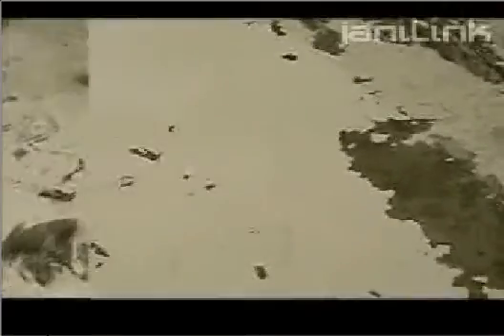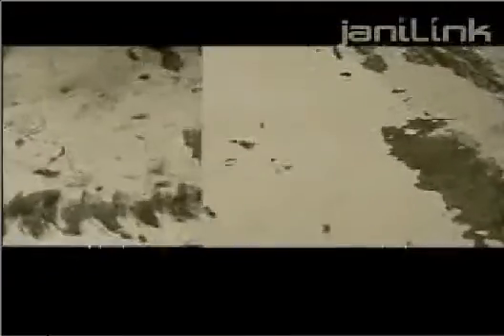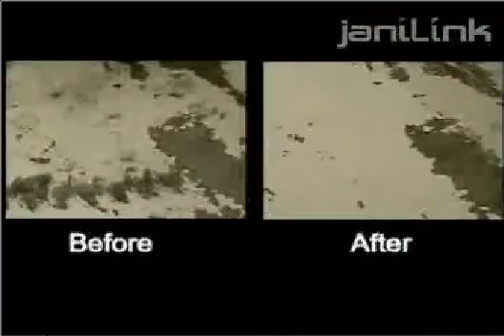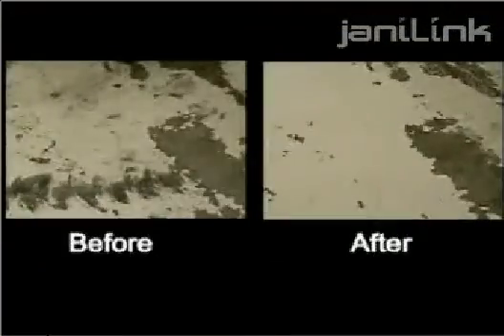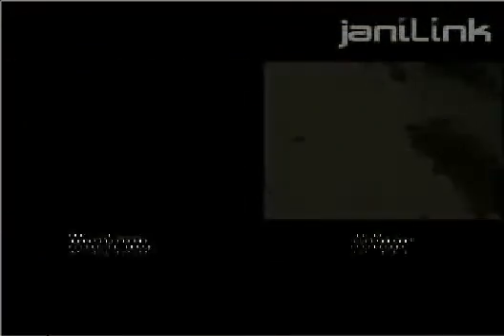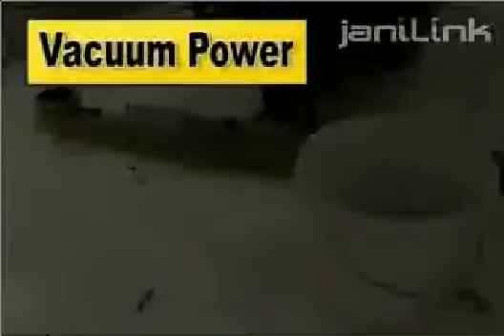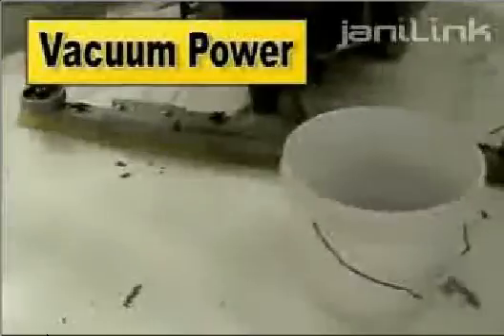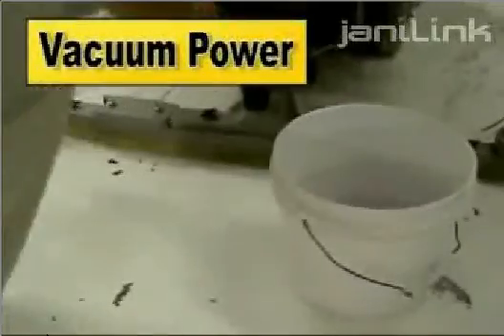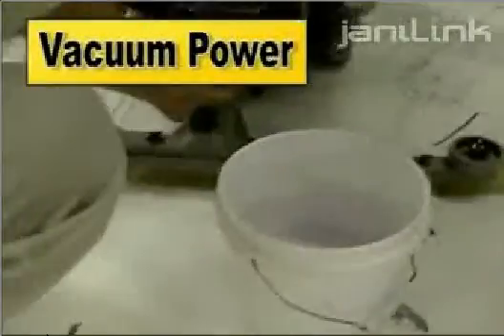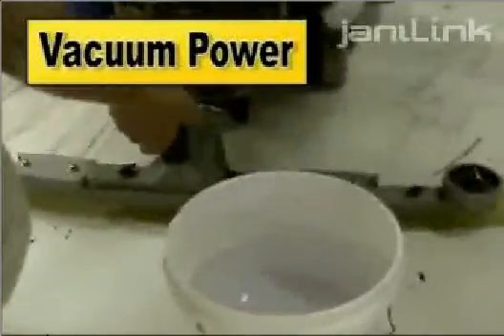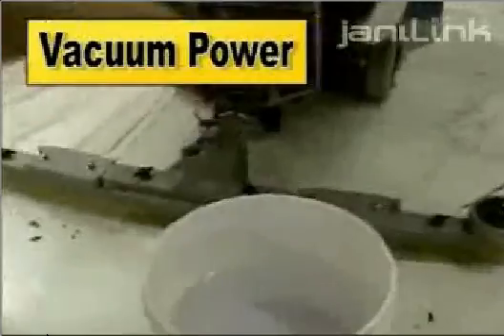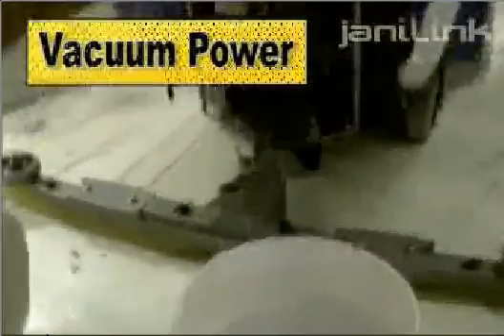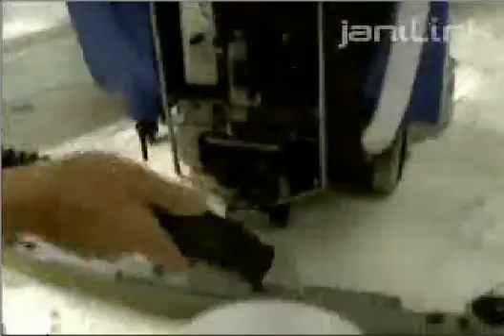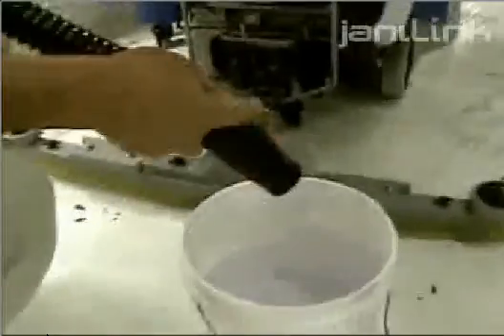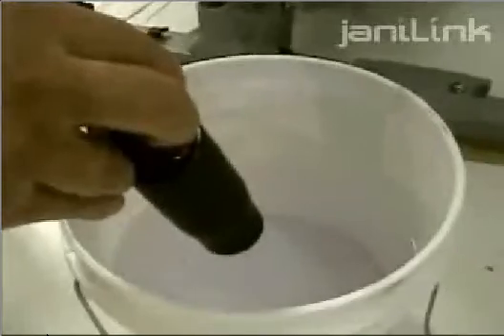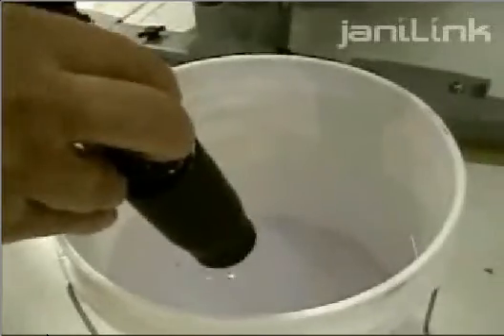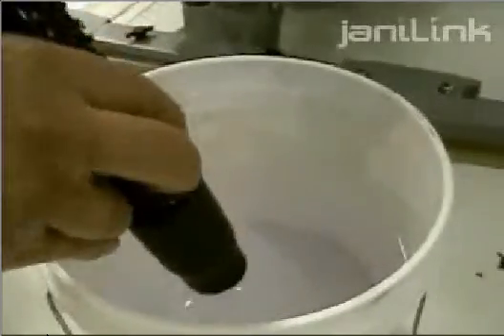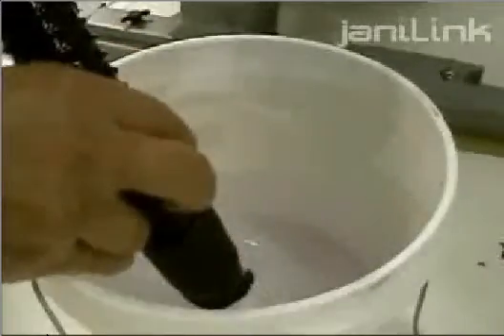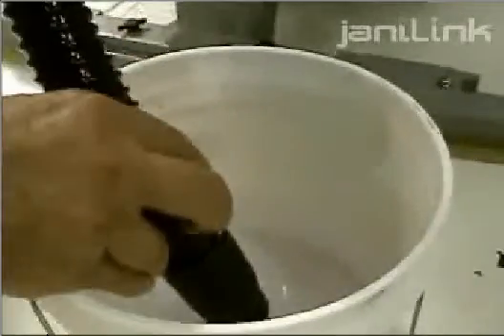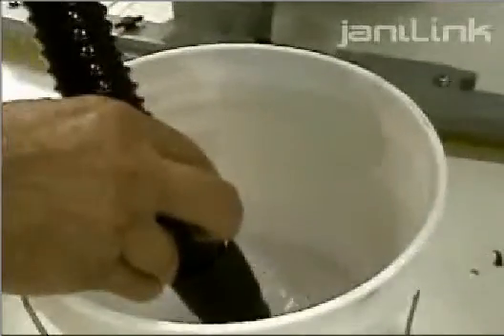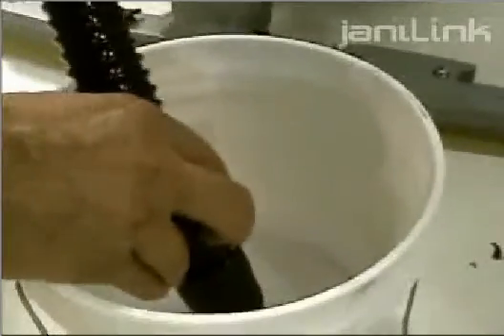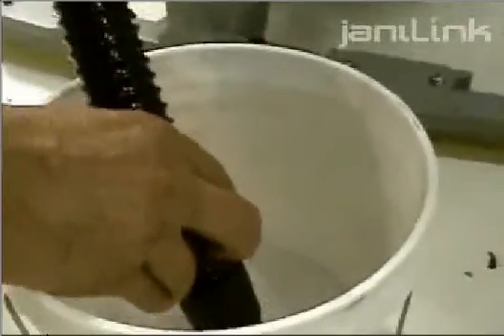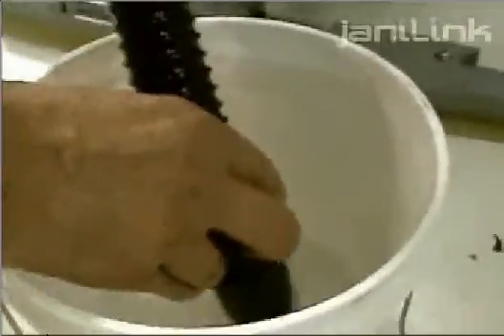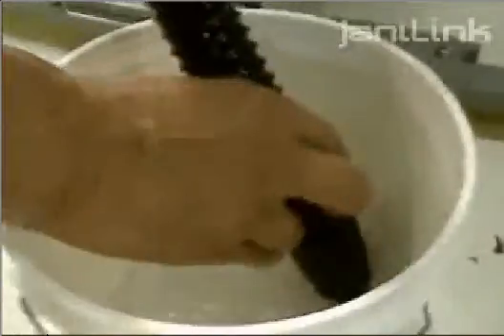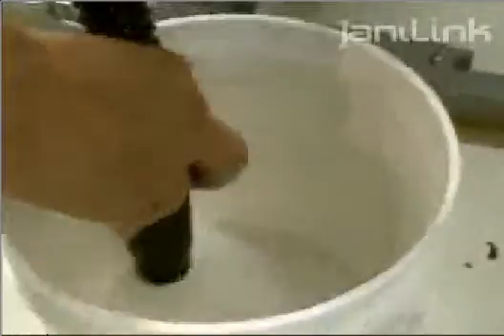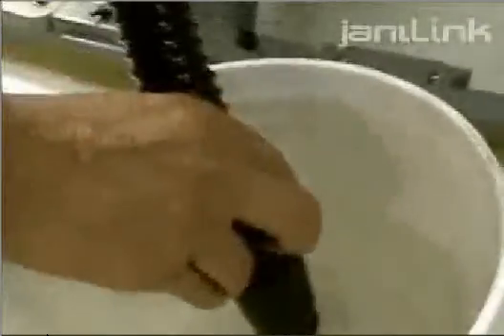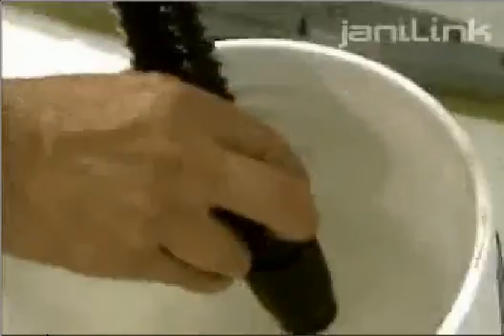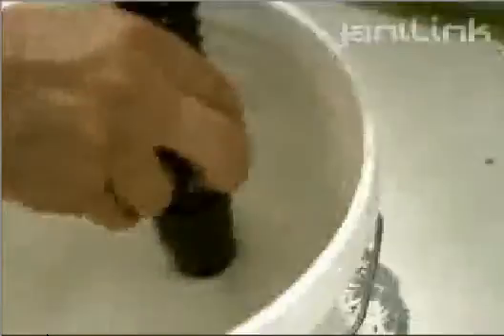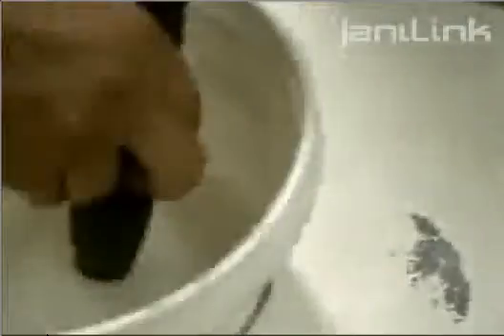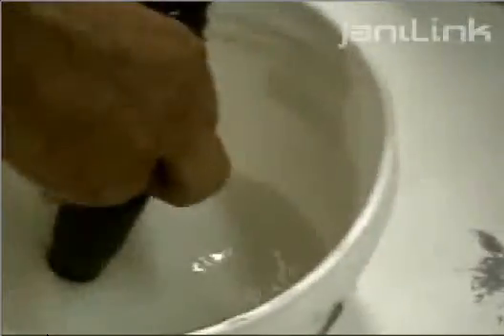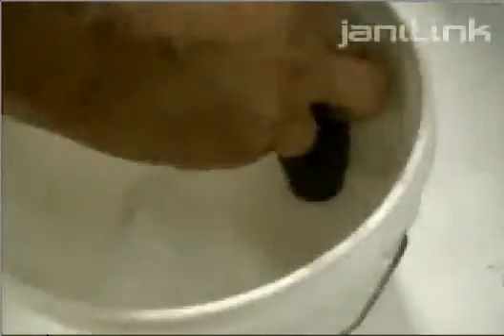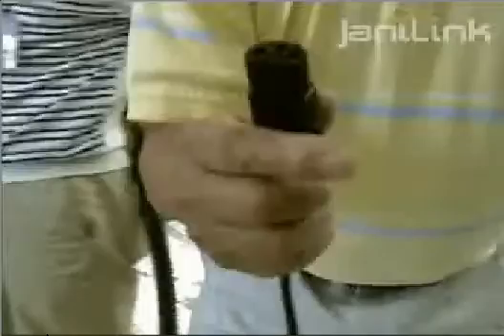To demonstrate how strong the vacuum power is, look how fast the vacuum sucks a bucket of solution dry. You know that your floors are dry after the use of the JaniLink NGL Auto Floor Scrubber.